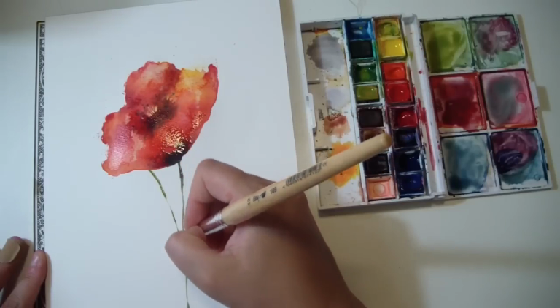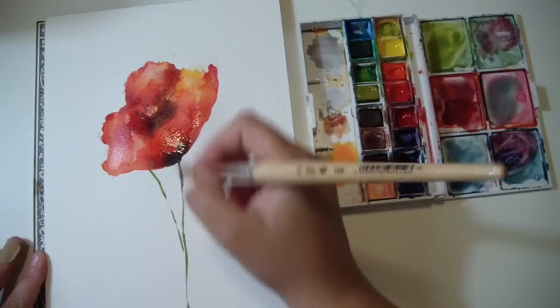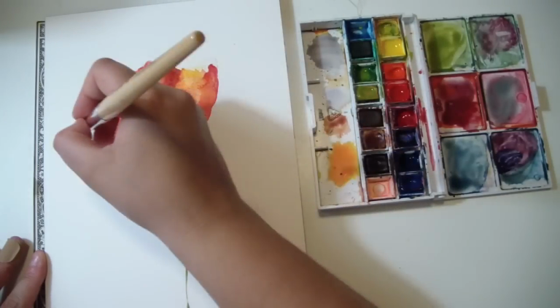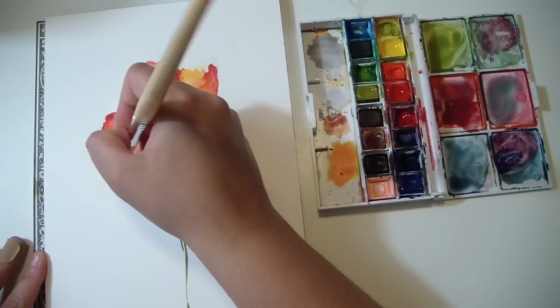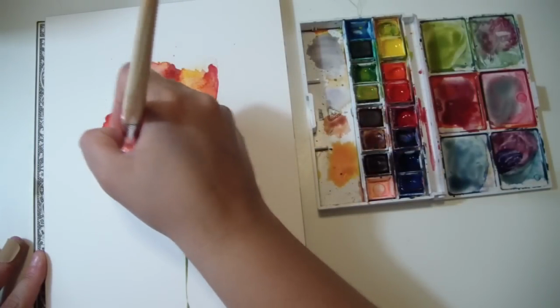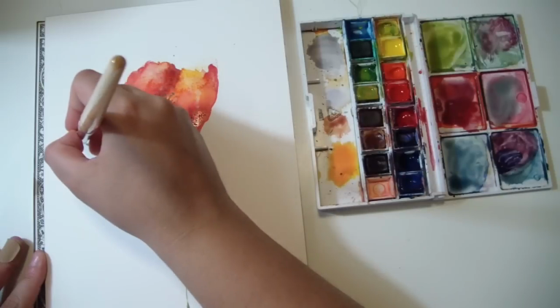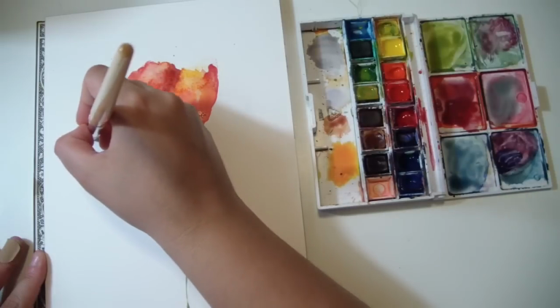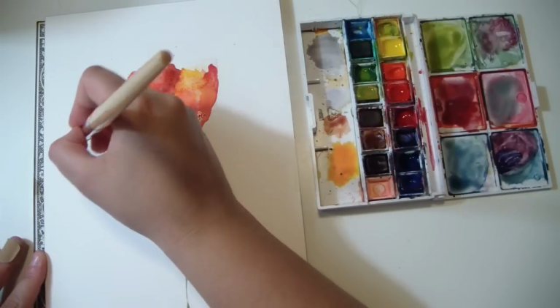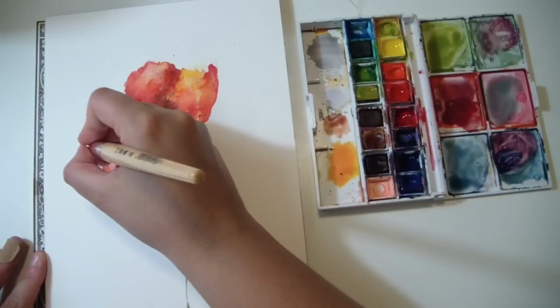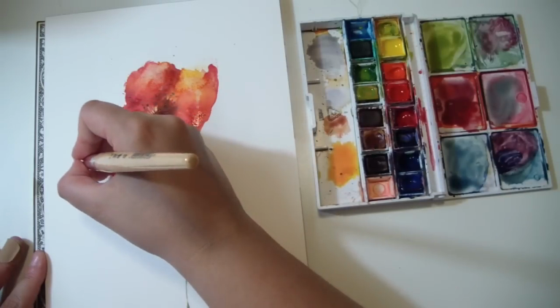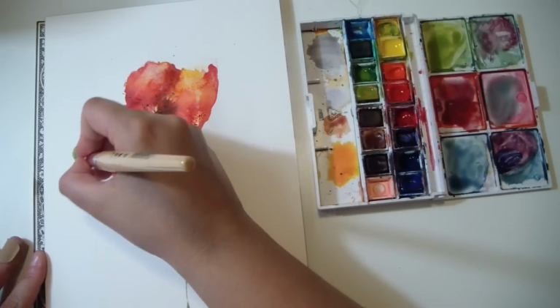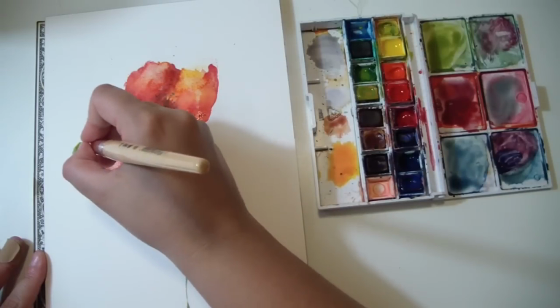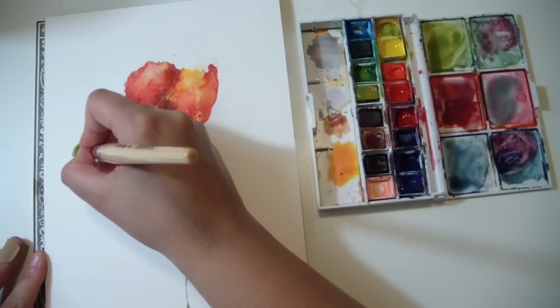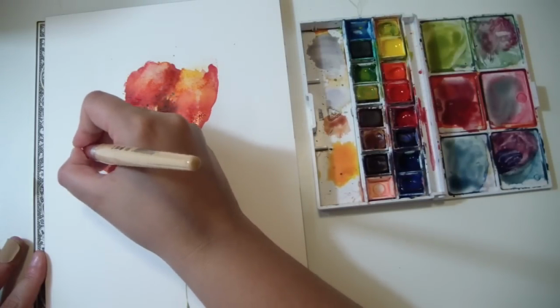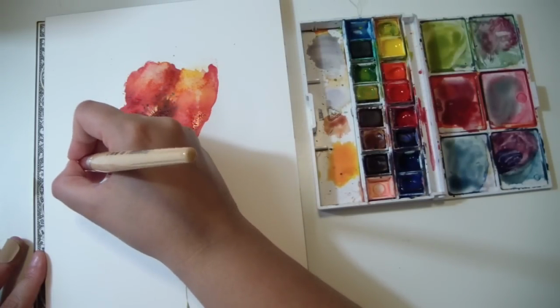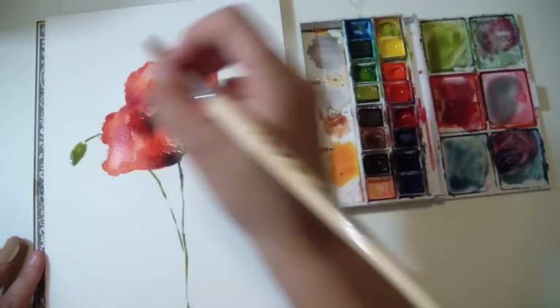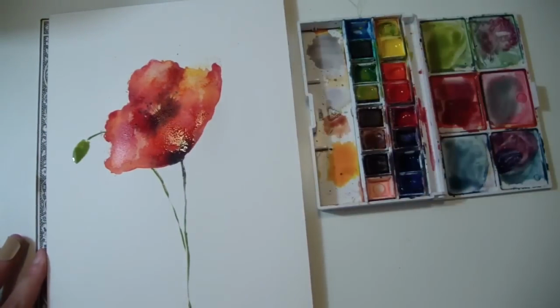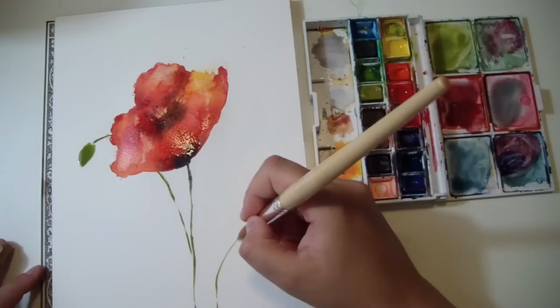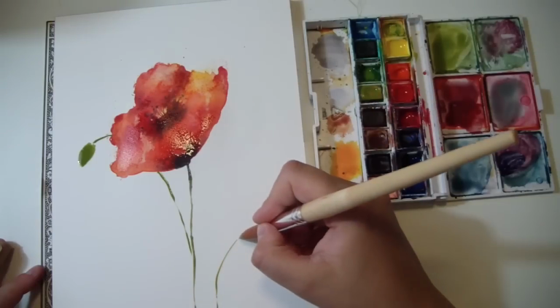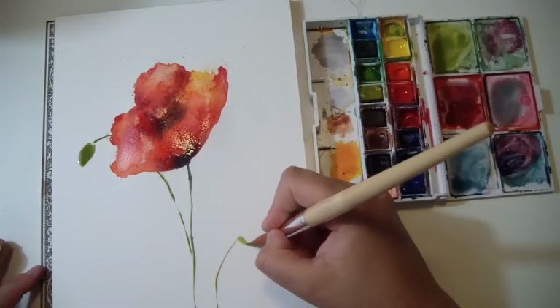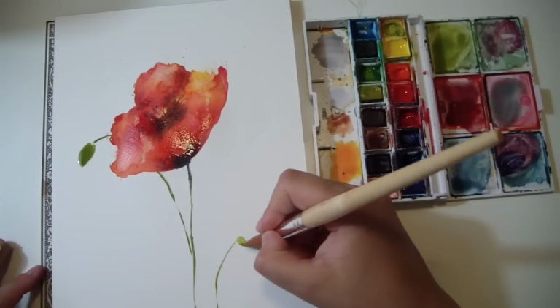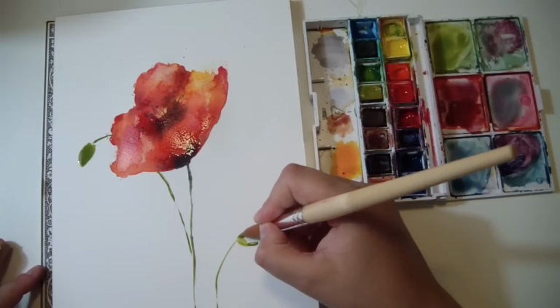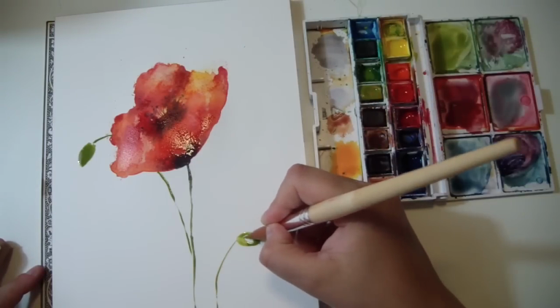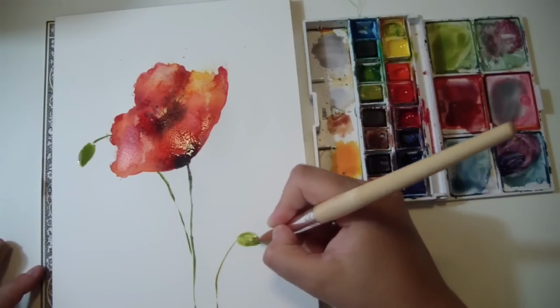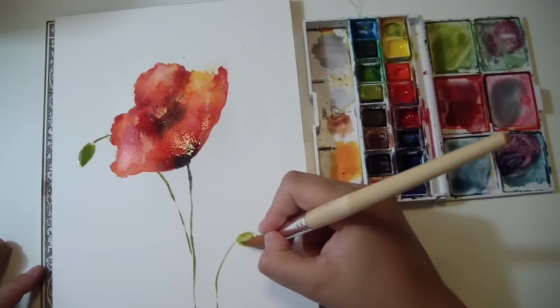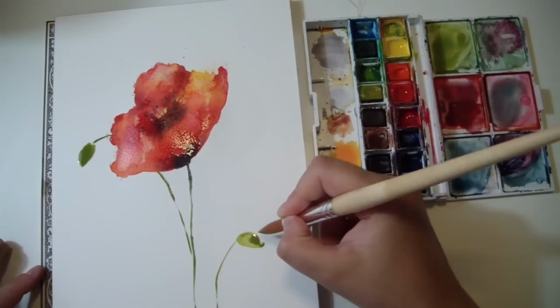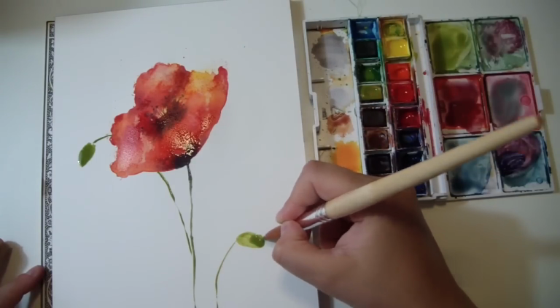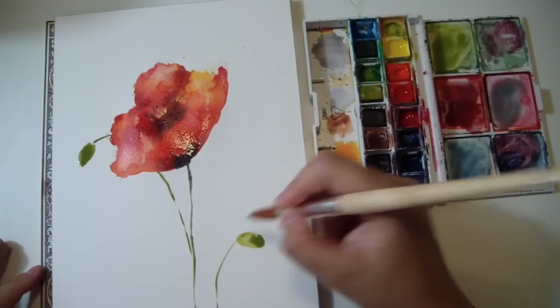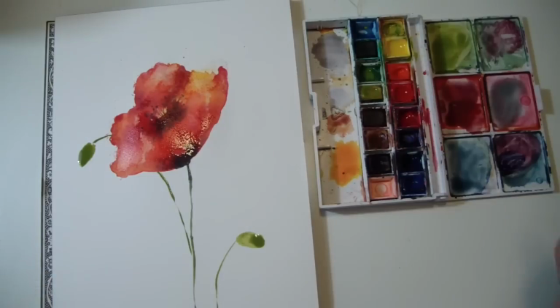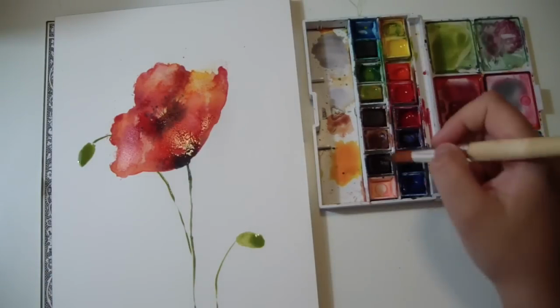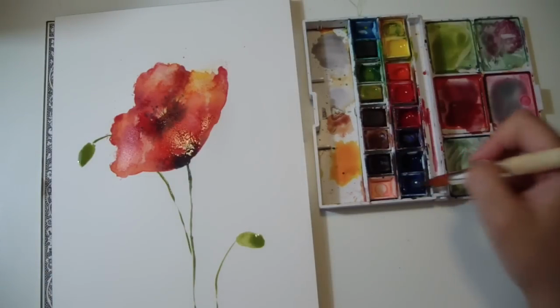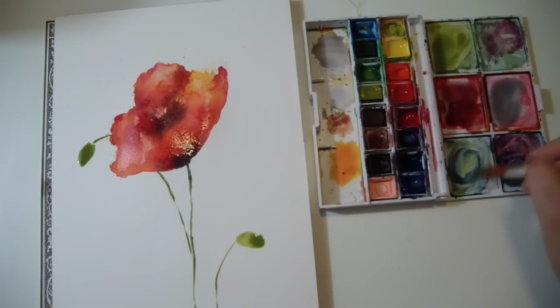Poppy flowers always come with a lot of buds, so you want to create some buds here and there using just some green, a lighter green, and then add some darker green, like so.